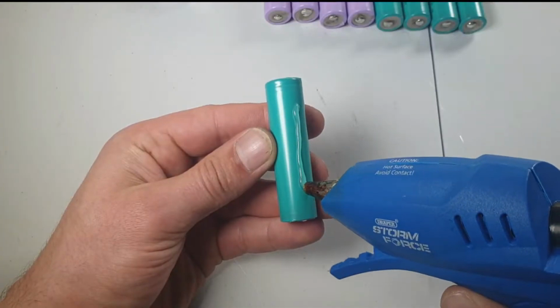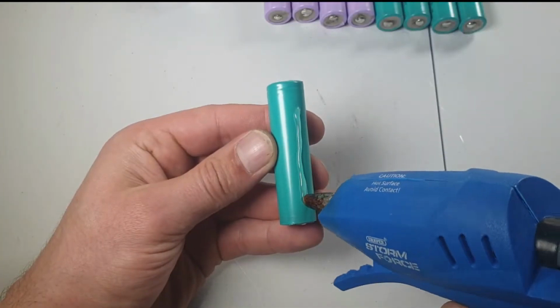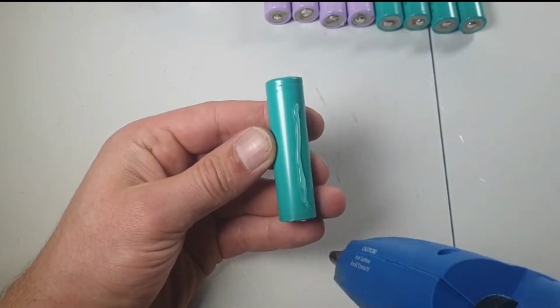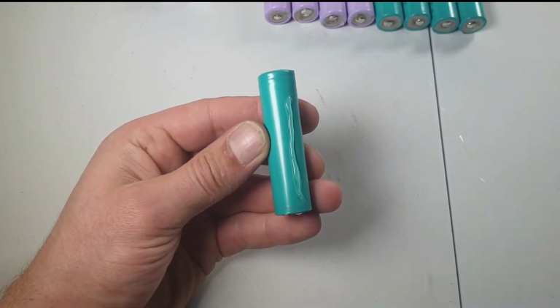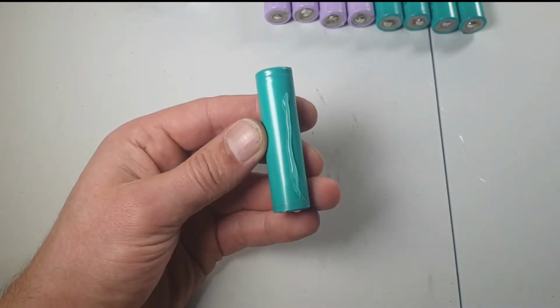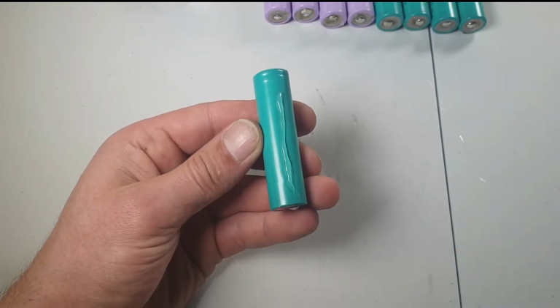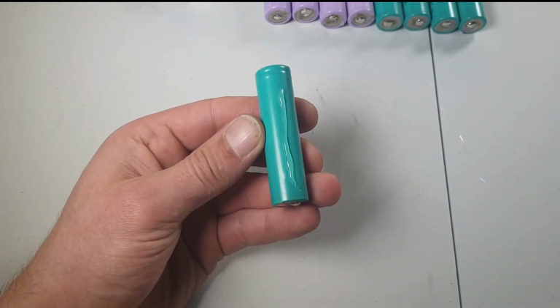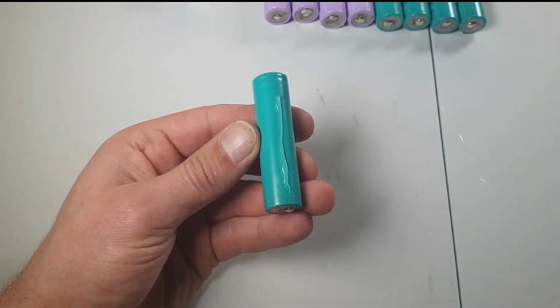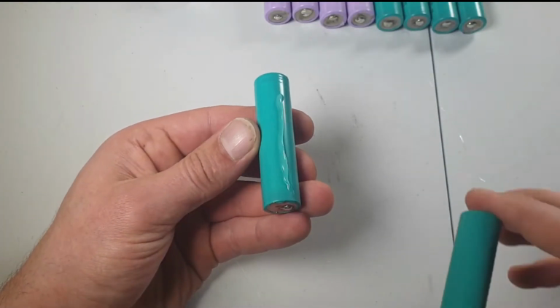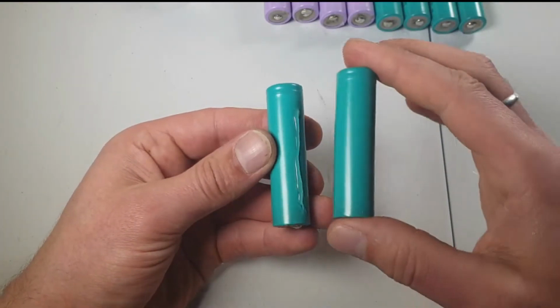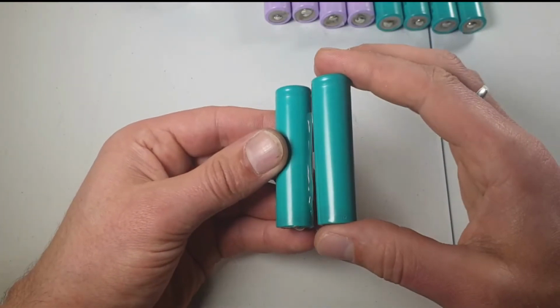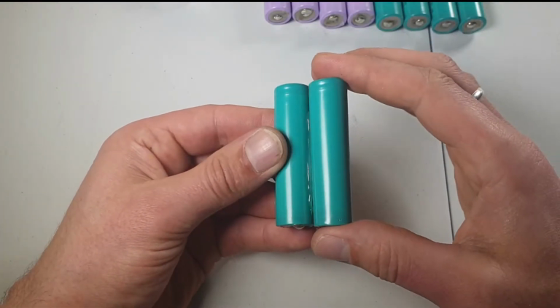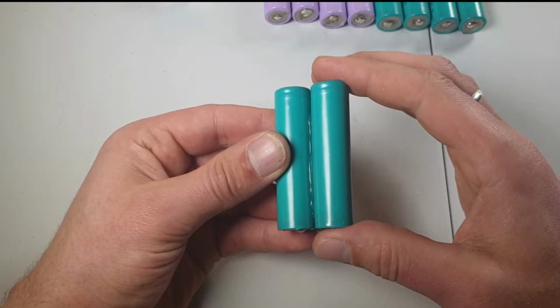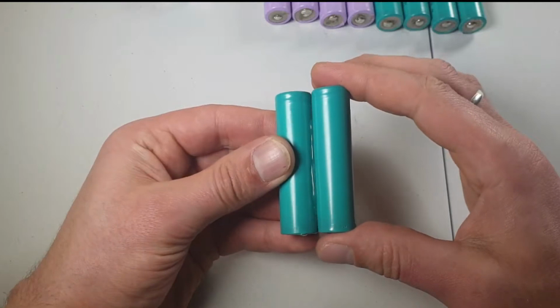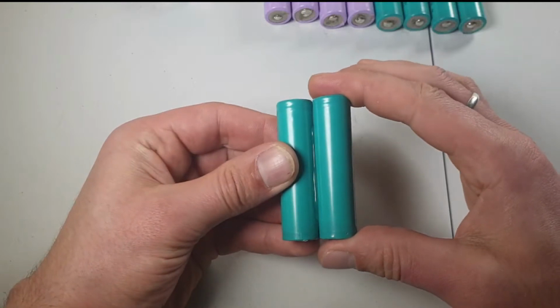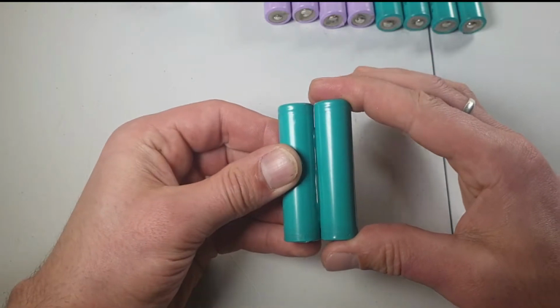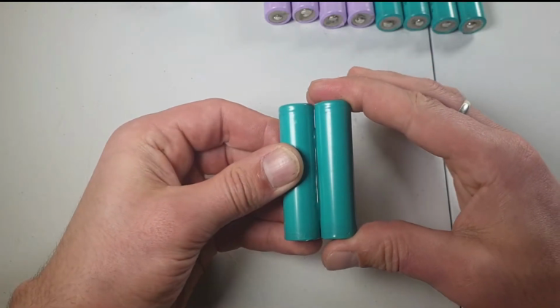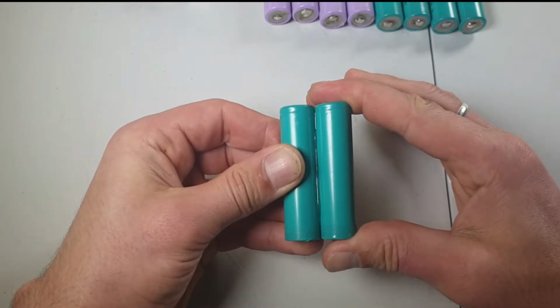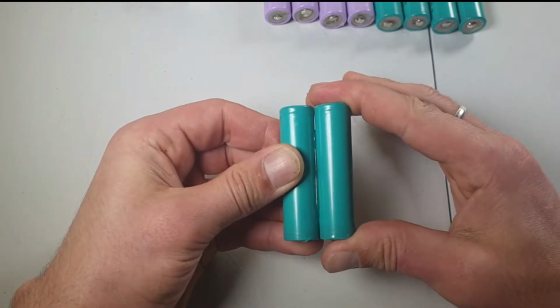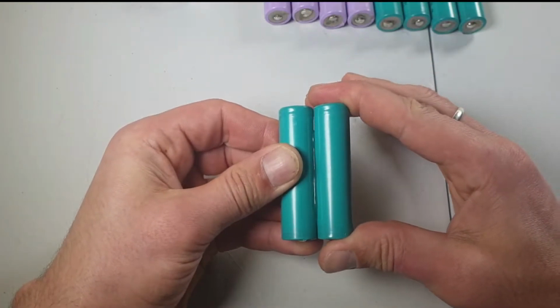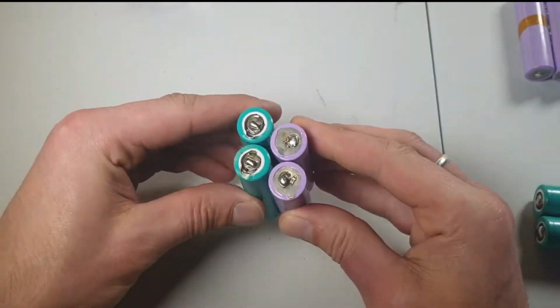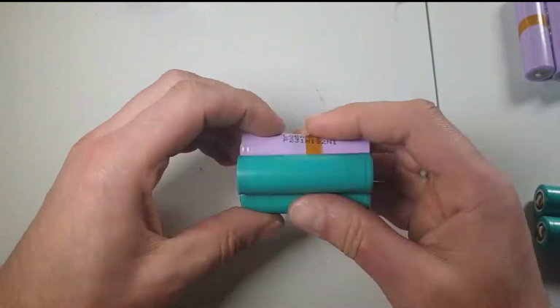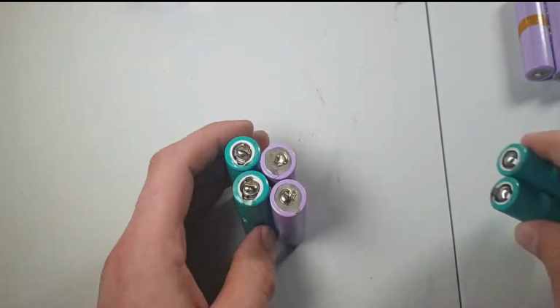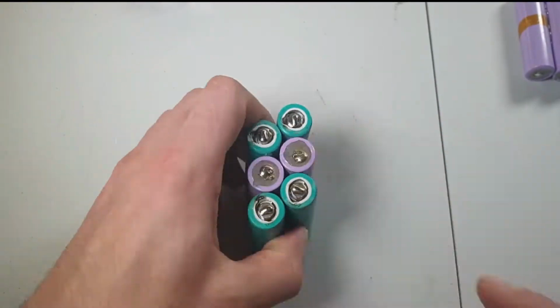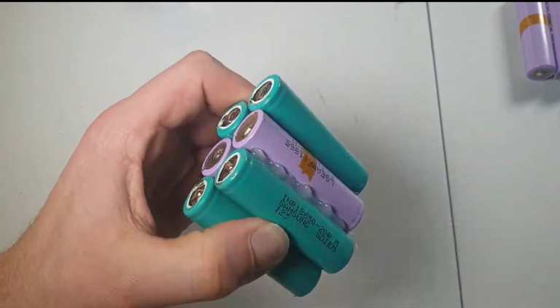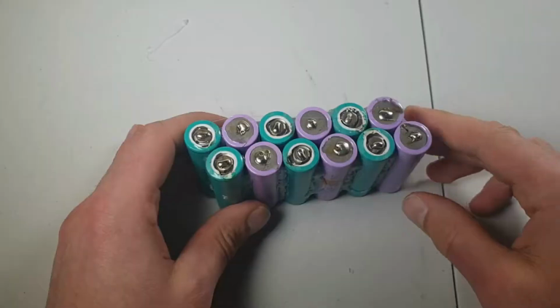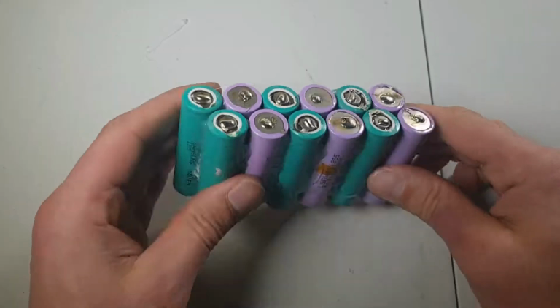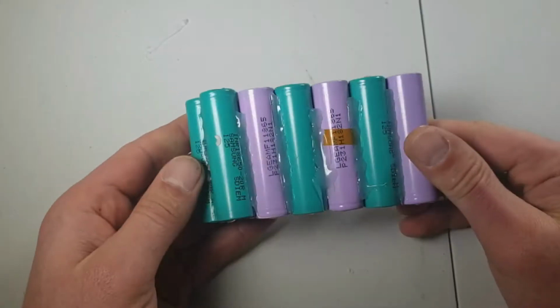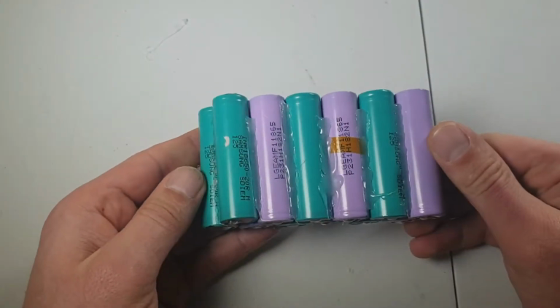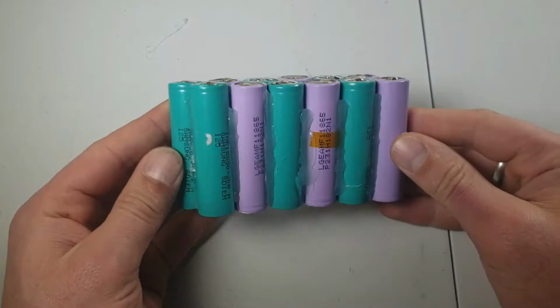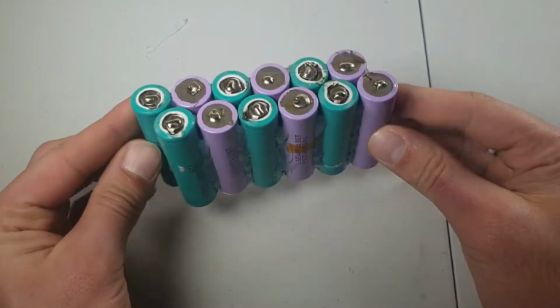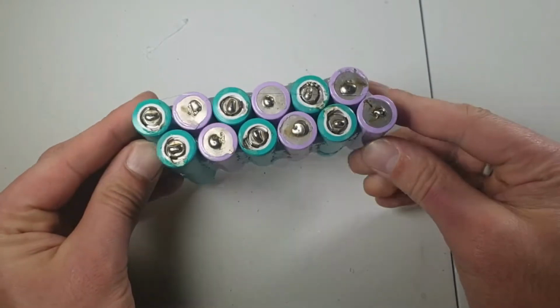Time to glue two batteries into one, so we can get double the battery capacity. And now you can see all batteries are glued into one.